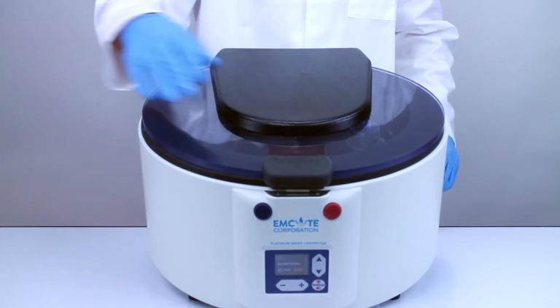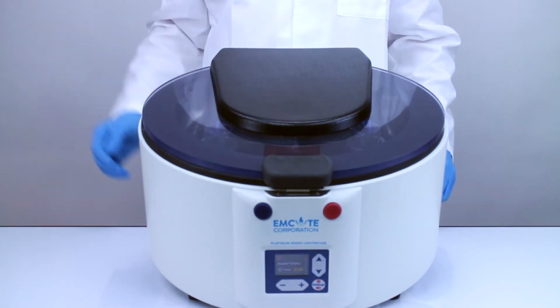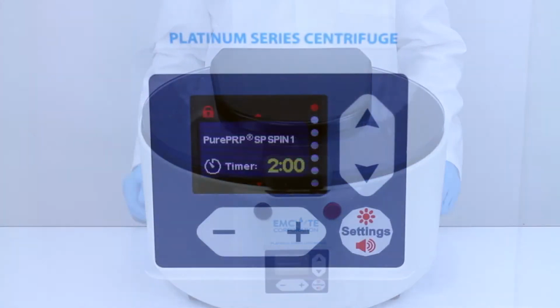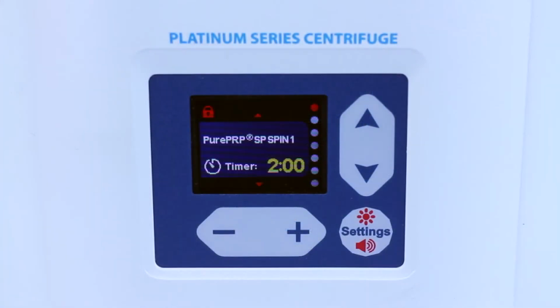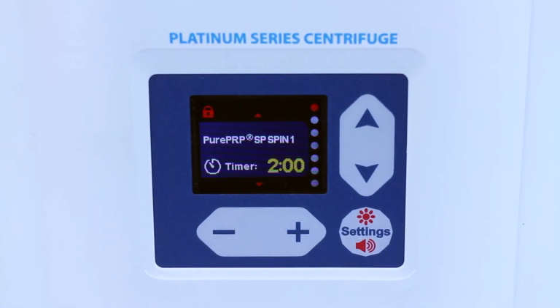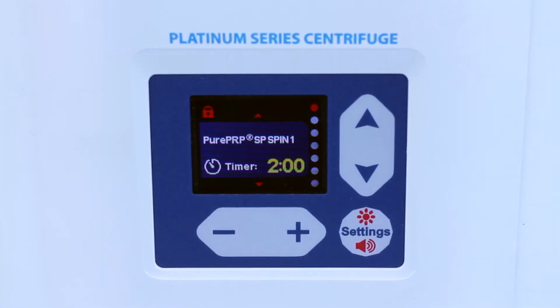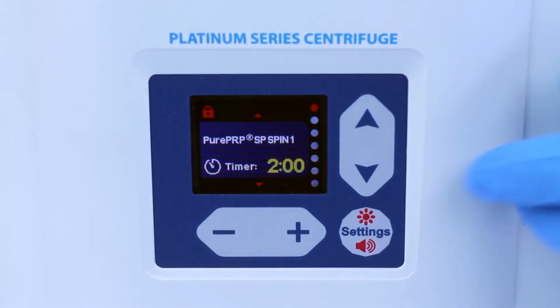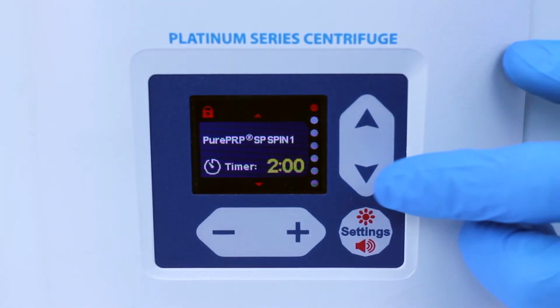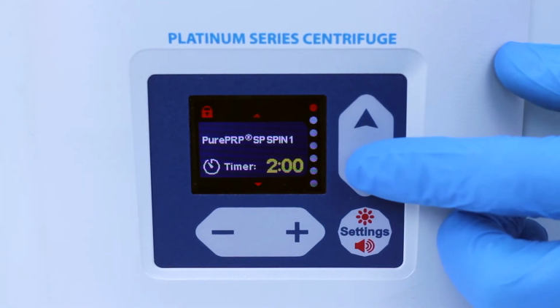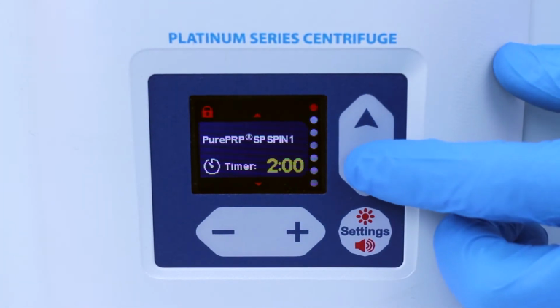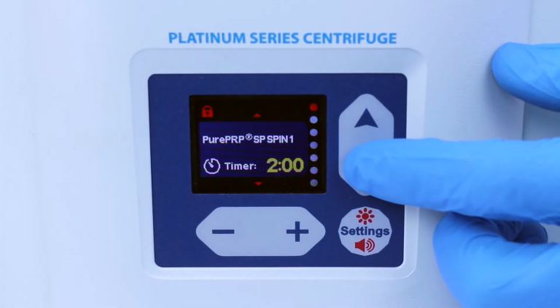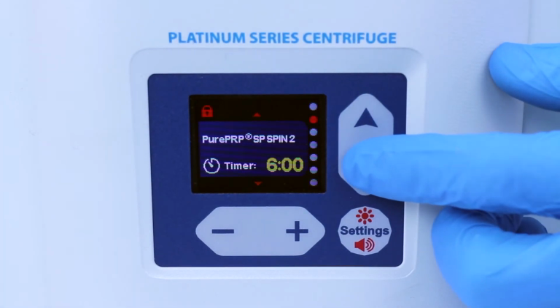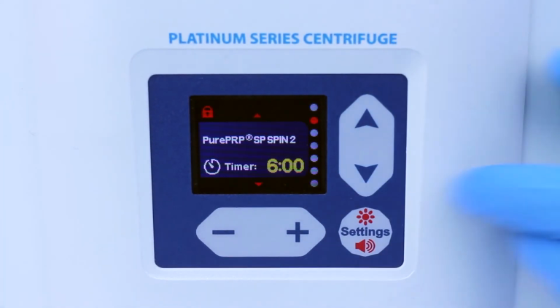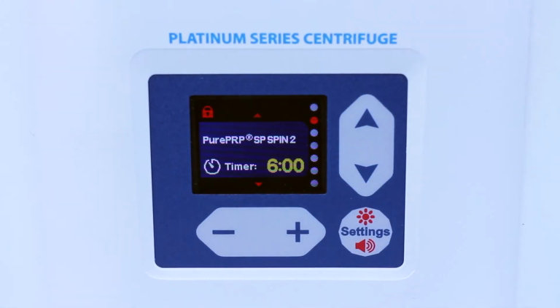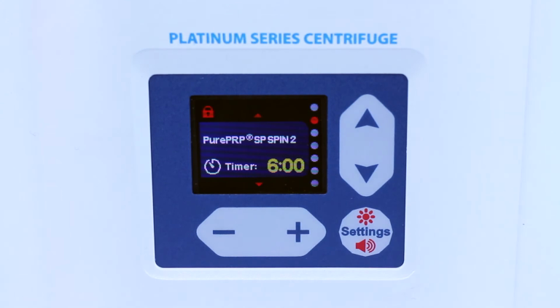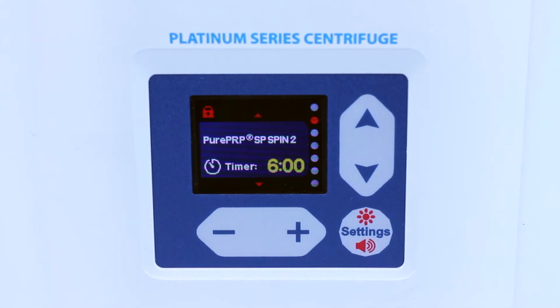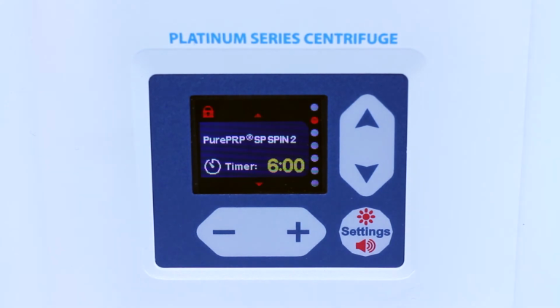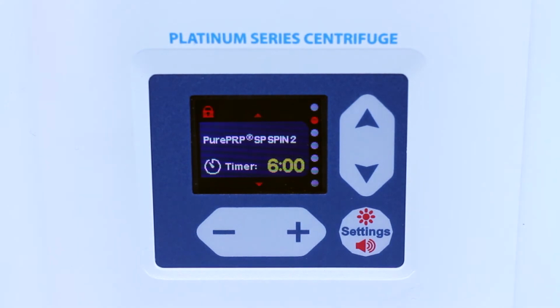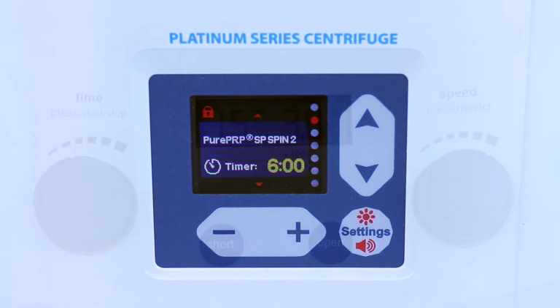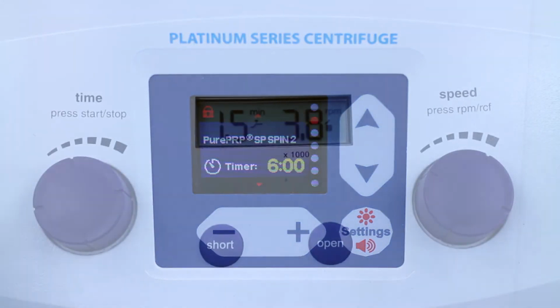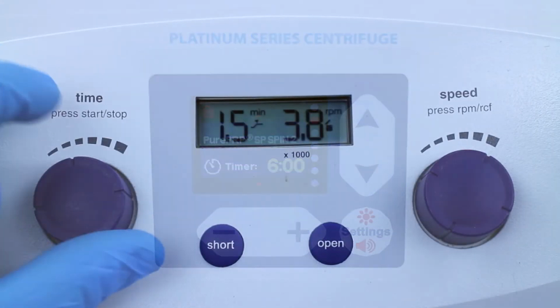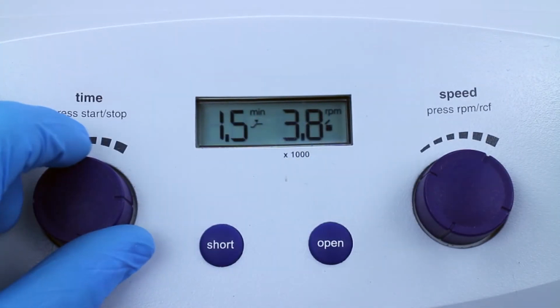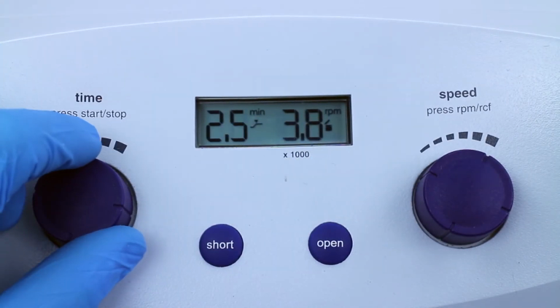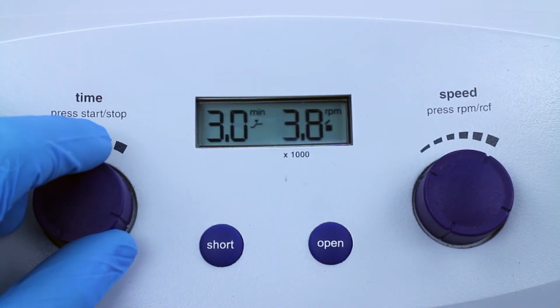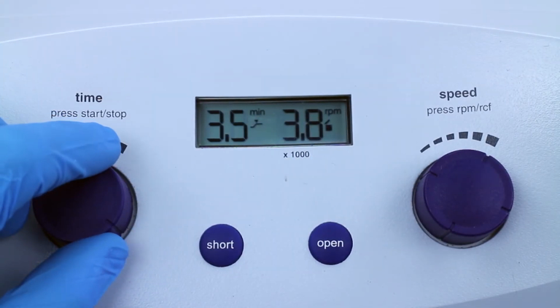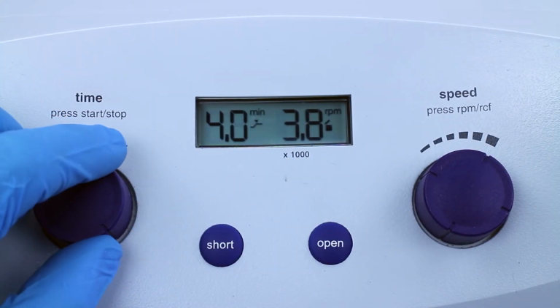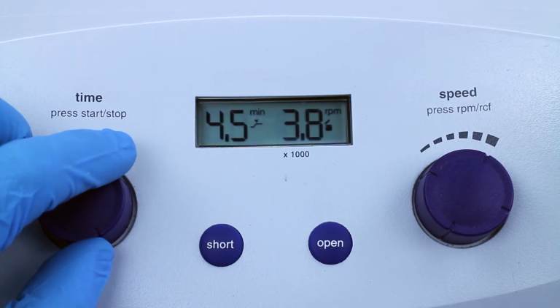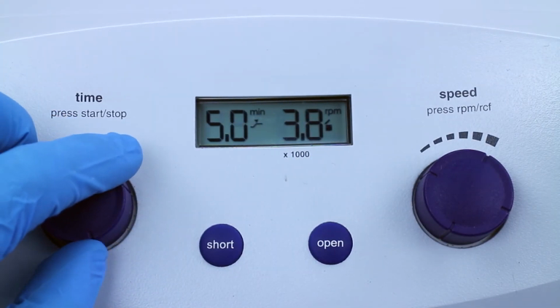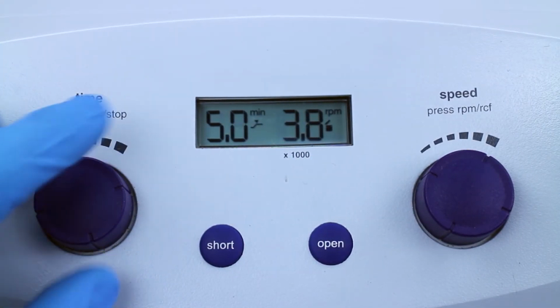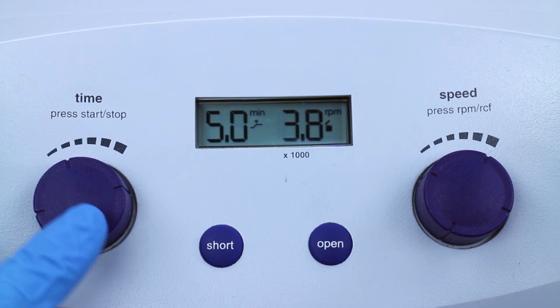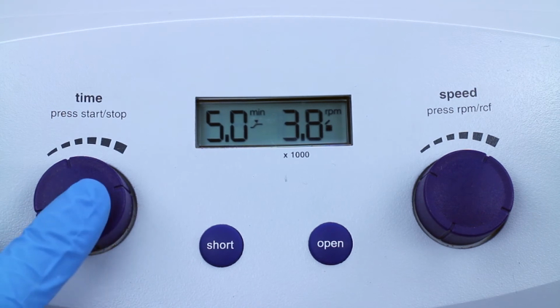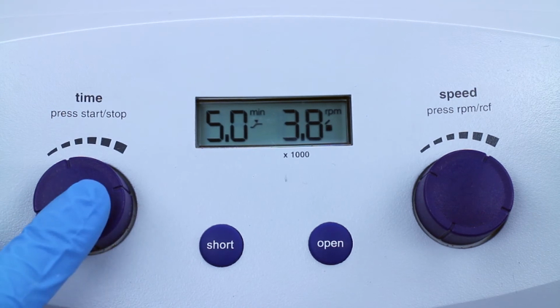Set the platinum series centrifuge to pure PRP SP spin two. Set the executive series centrifuge to 5 minutes and 3,800 RPMs and press start.